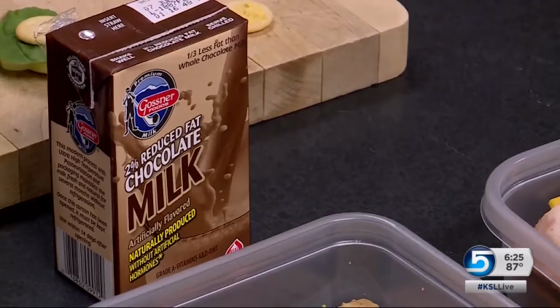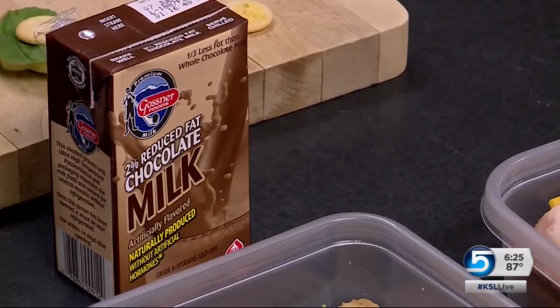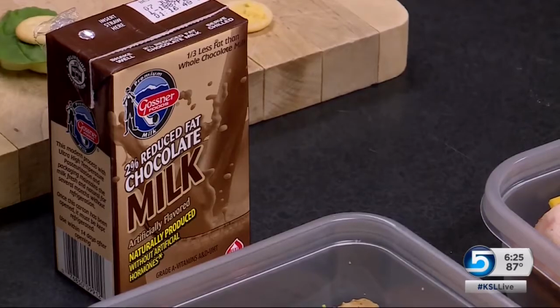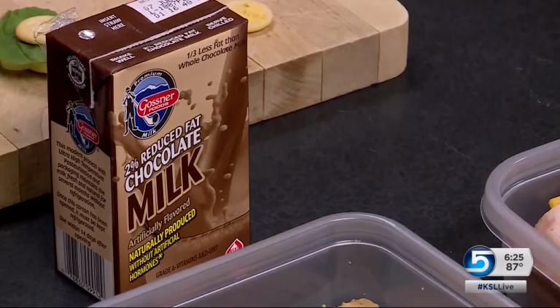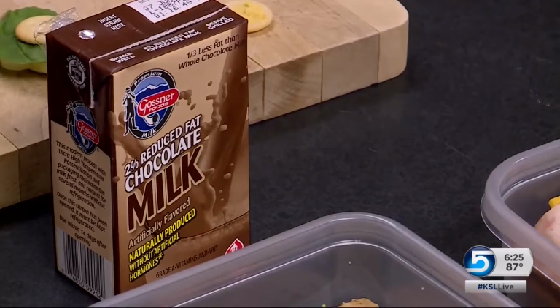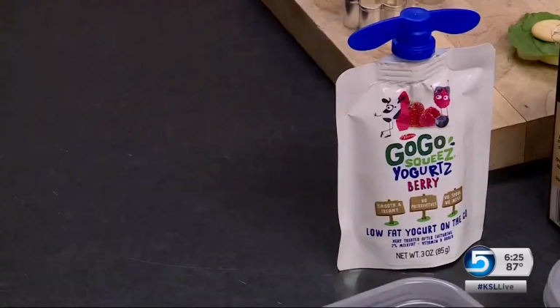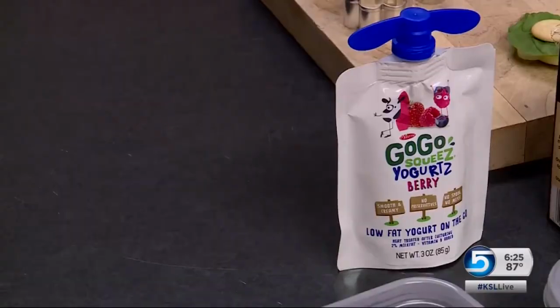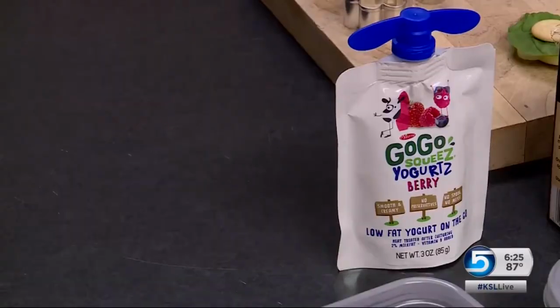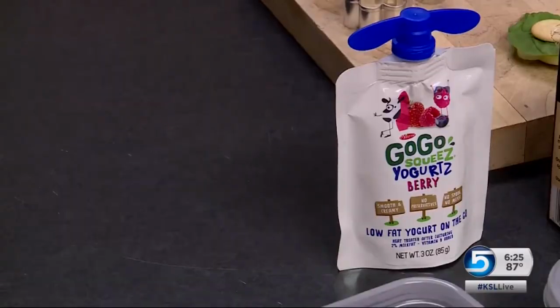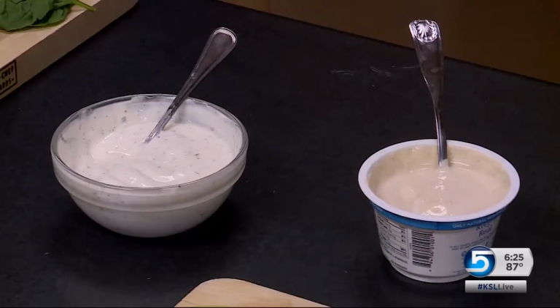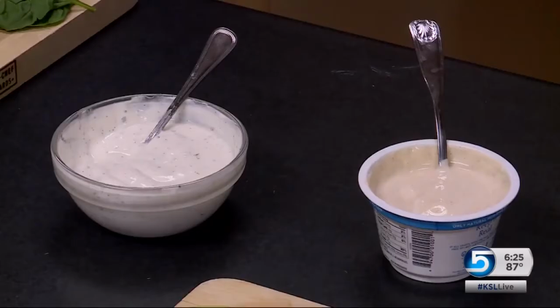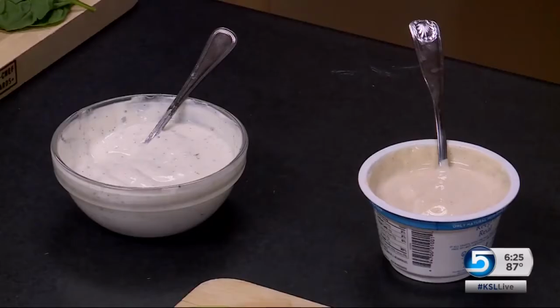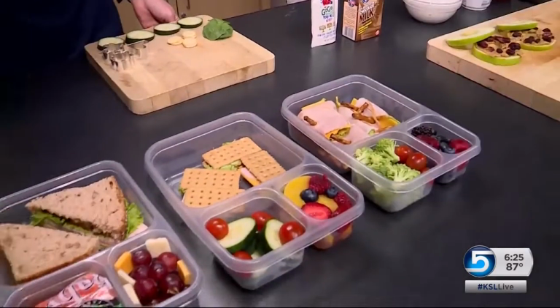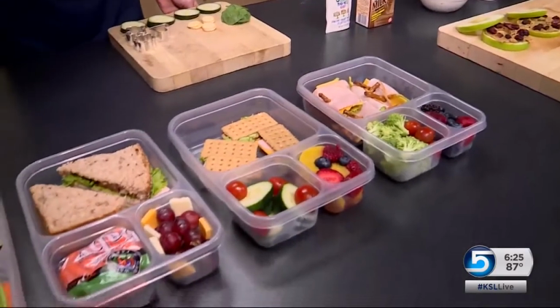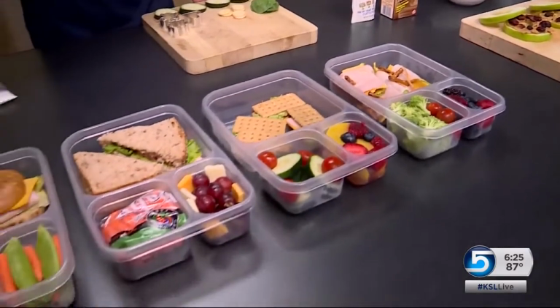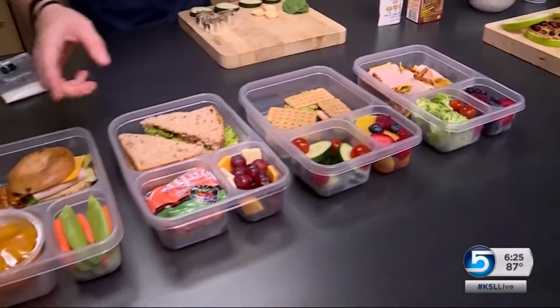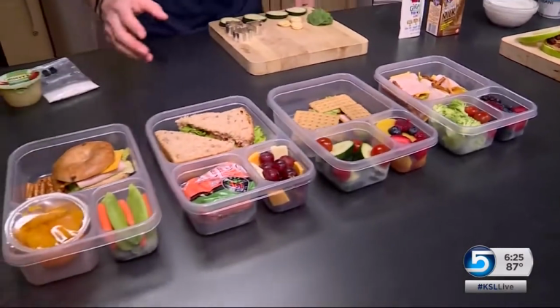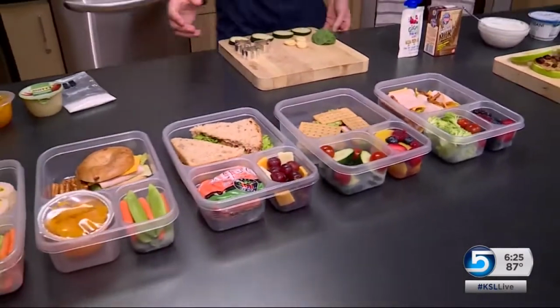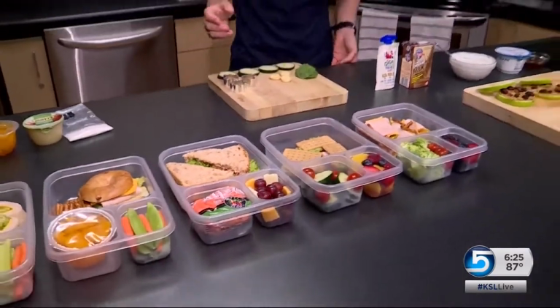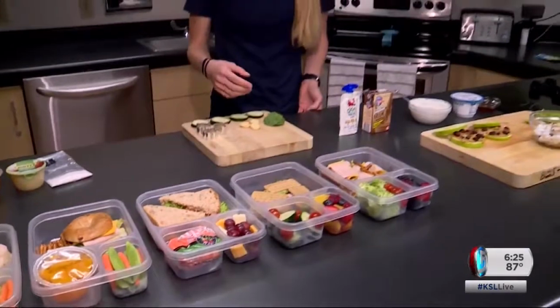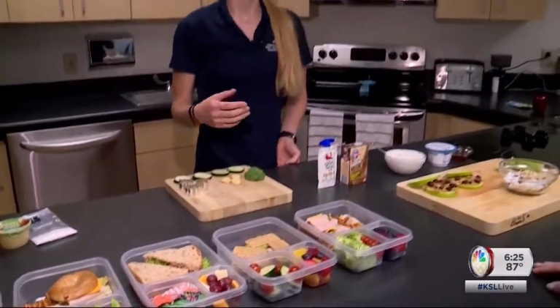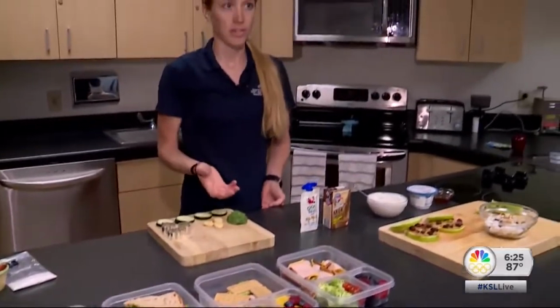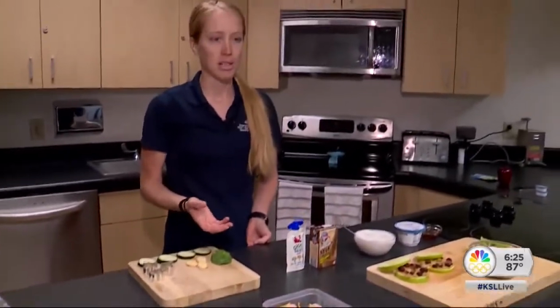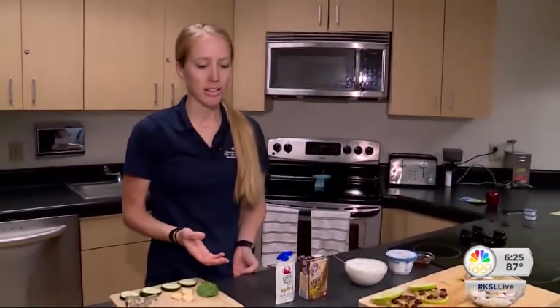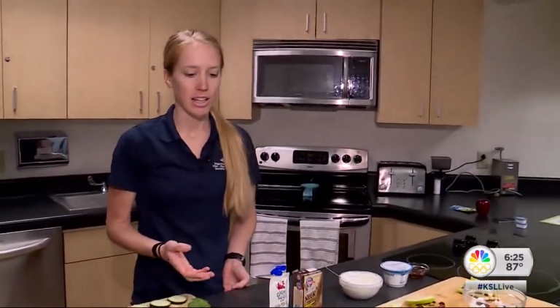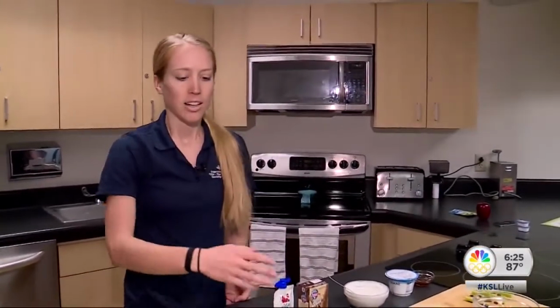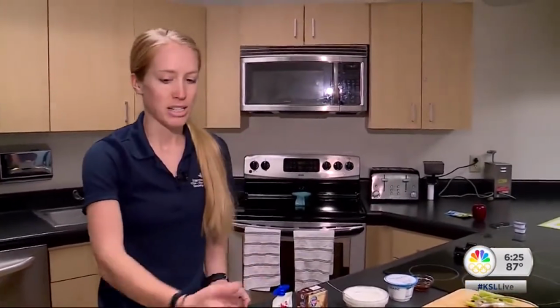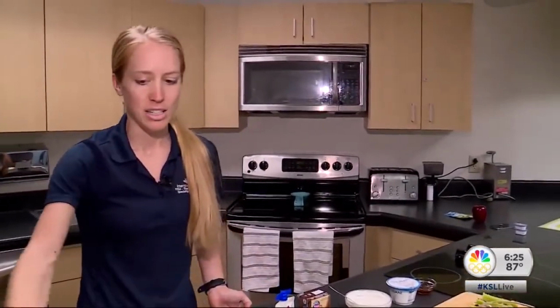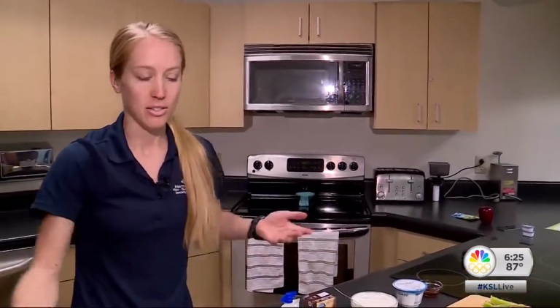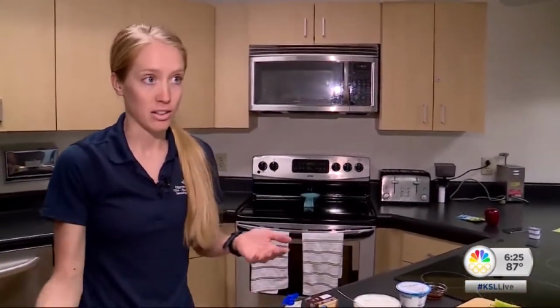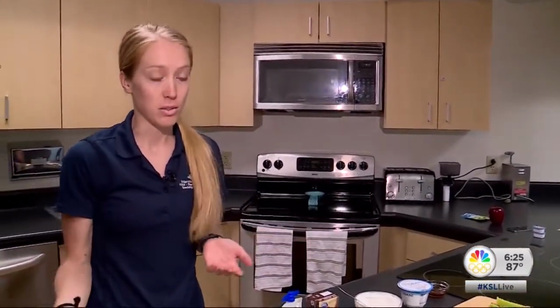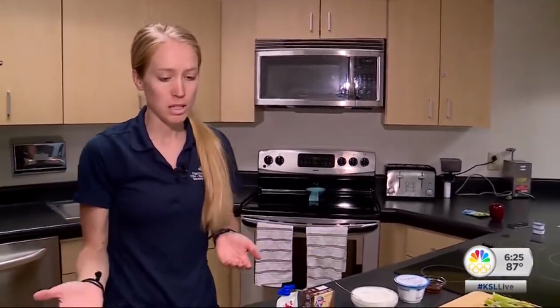For dairy, you can throw in chocolate milk or a squeeze yogurt. Next up, color — and color is important because that's where you're getting different vitamins and minerals that are present in the different colors of the fruits and vegetables.